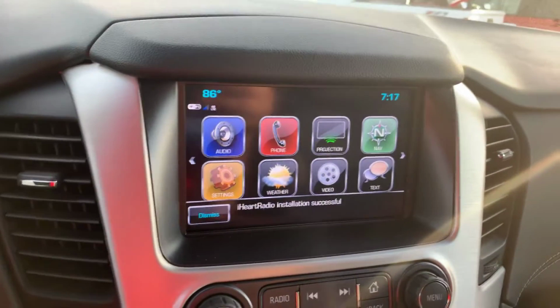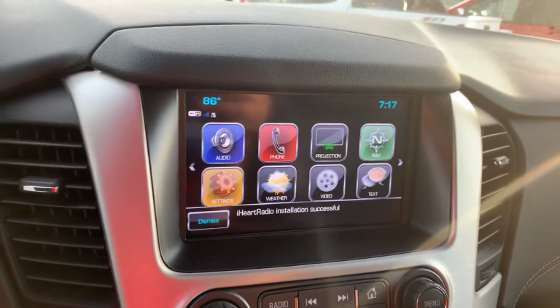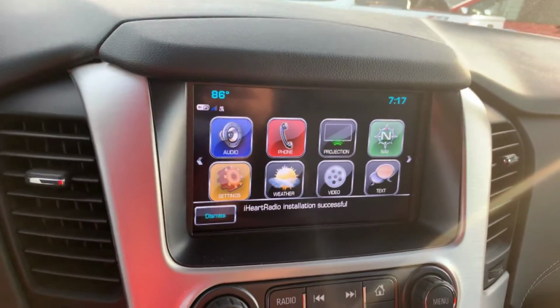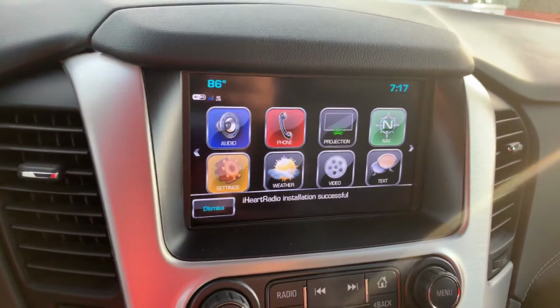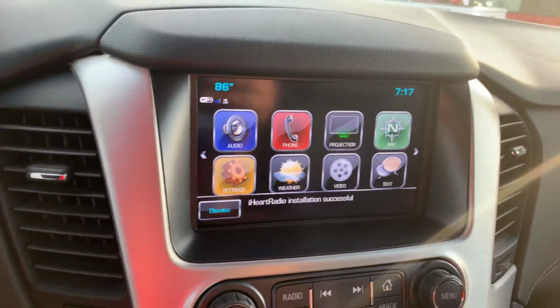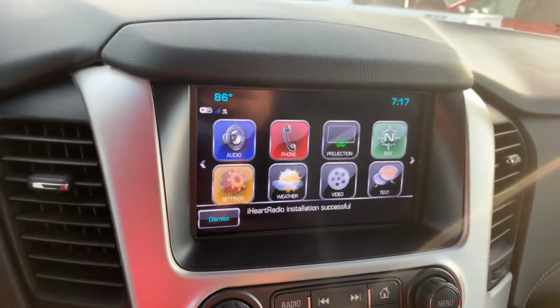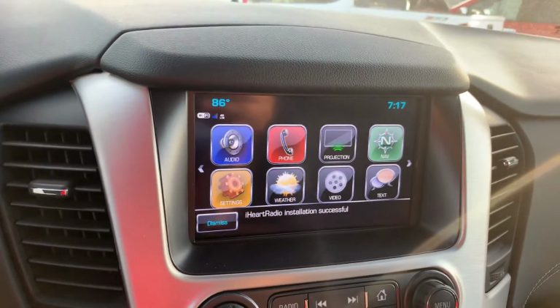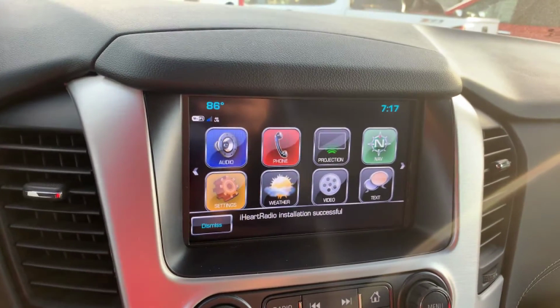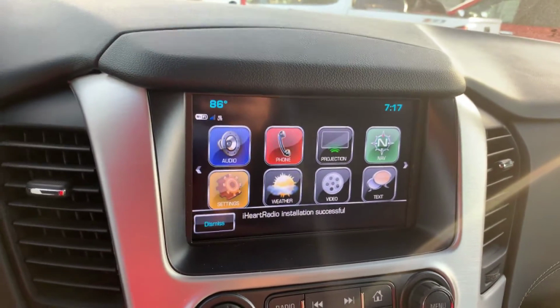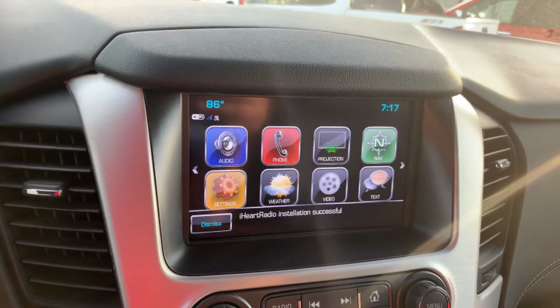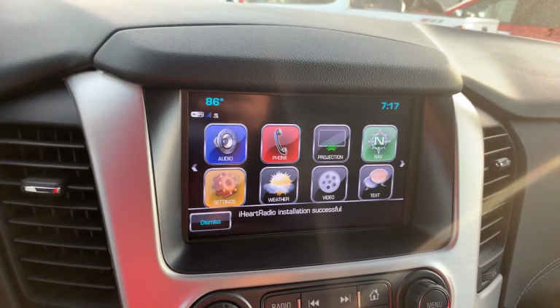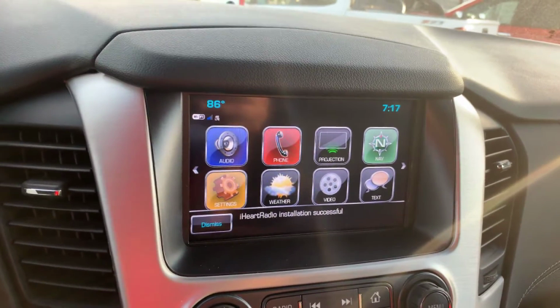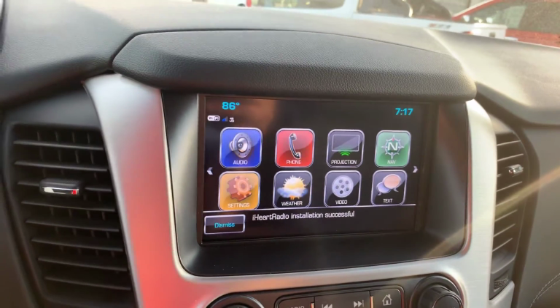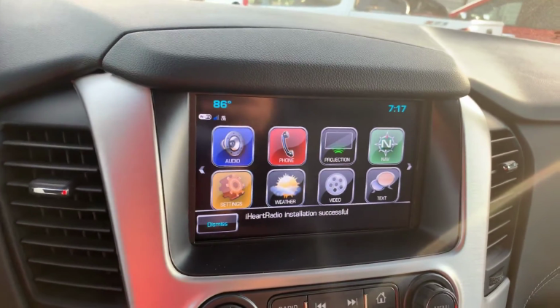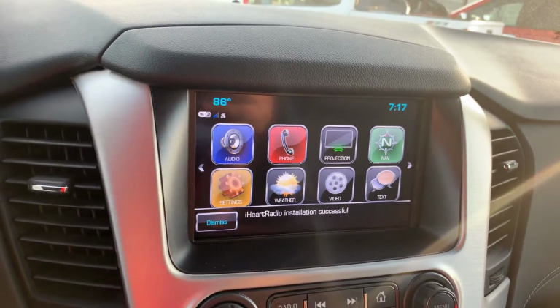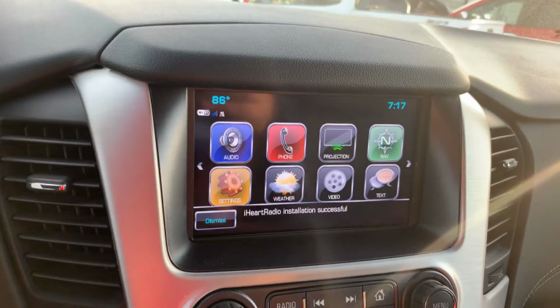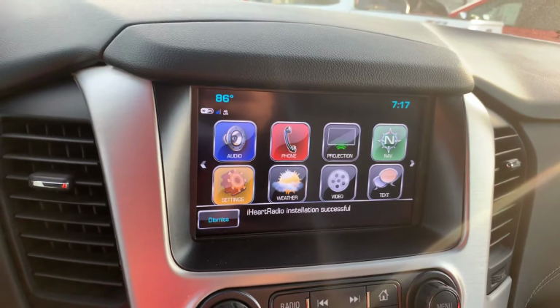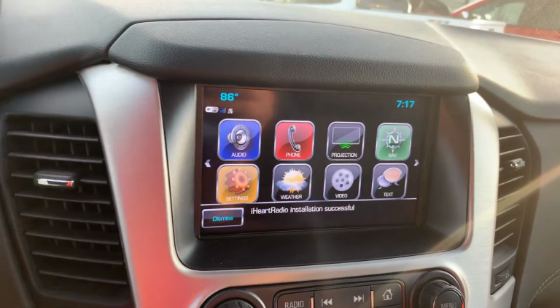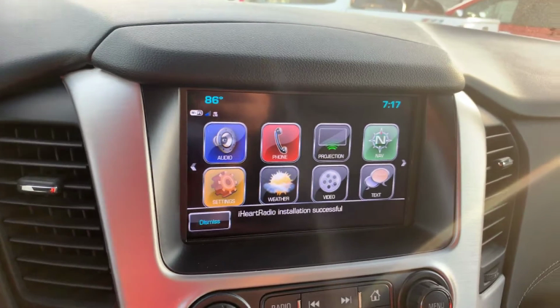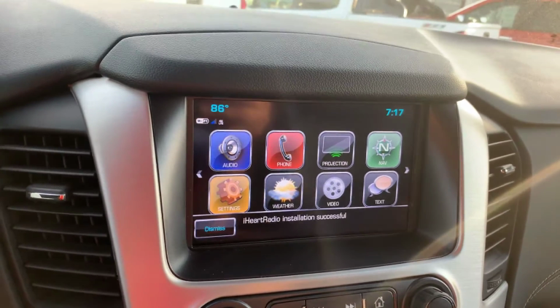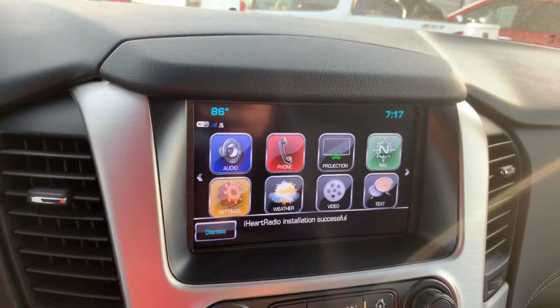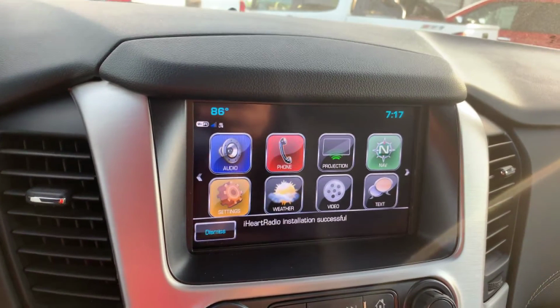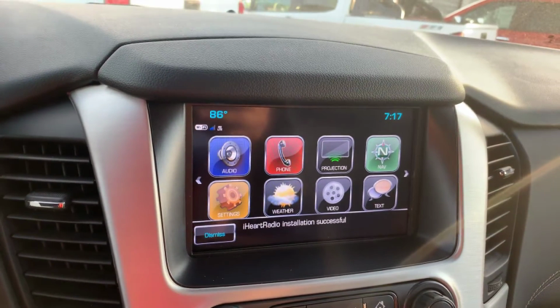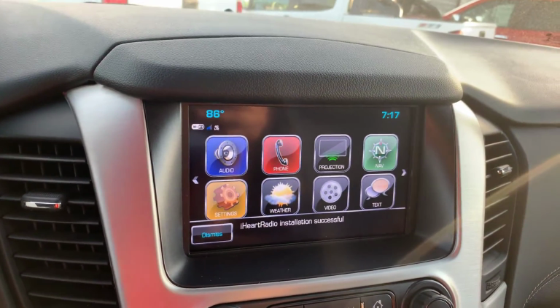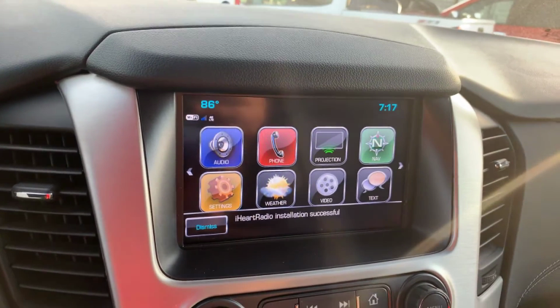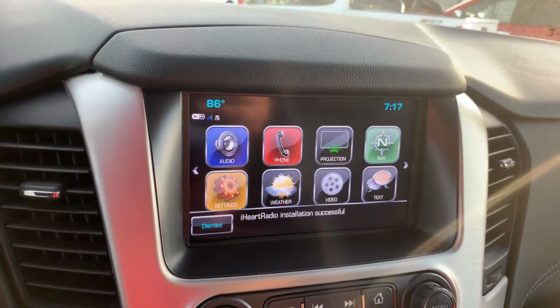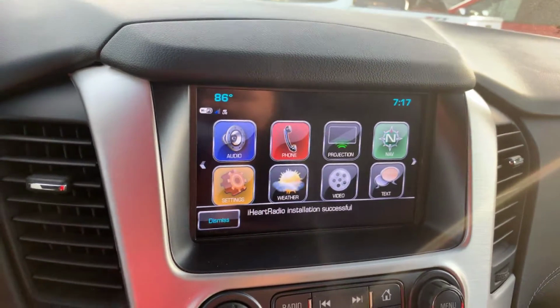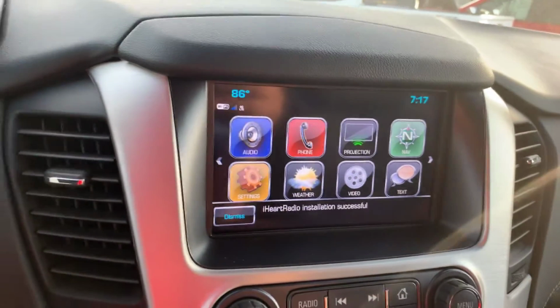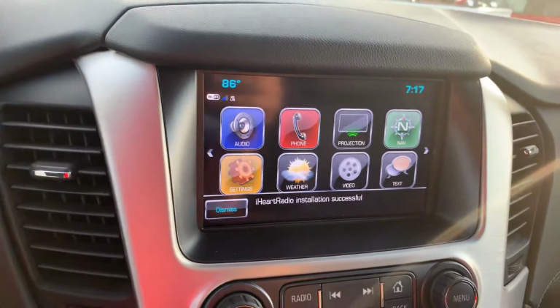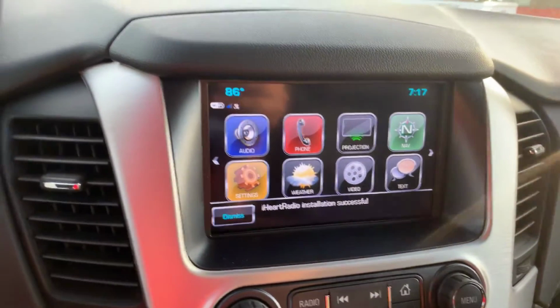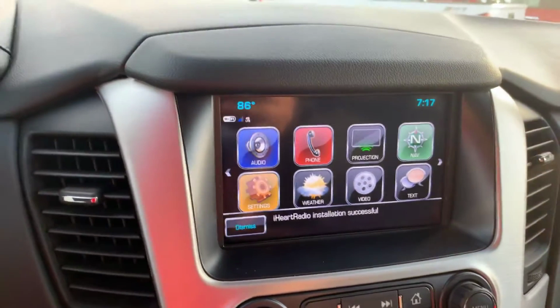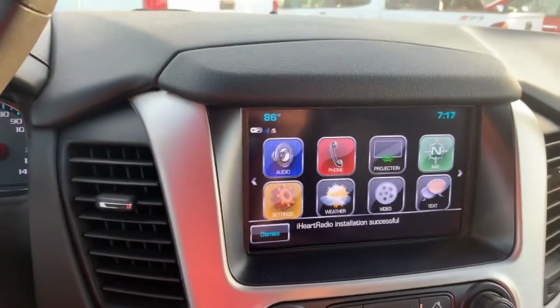Comes with a bunch of connectivity features including Apple CarPlay, Android Auto, built-in Wi-Fi, OnStar, Bluetooth connectivity and navigation.